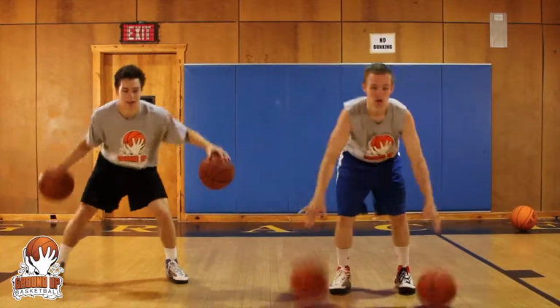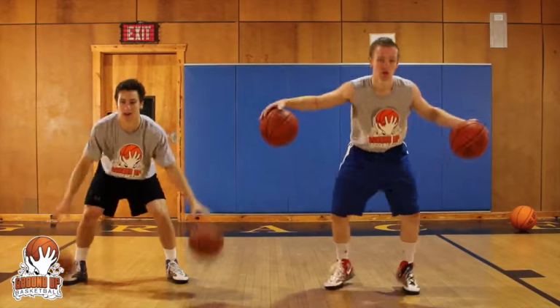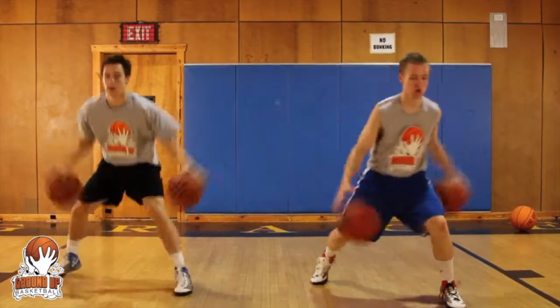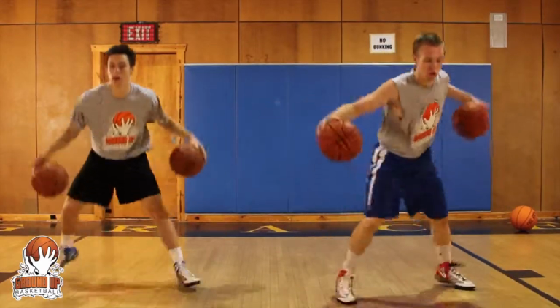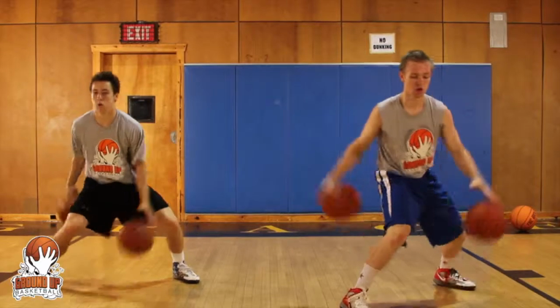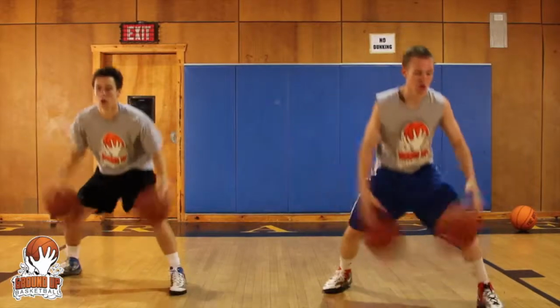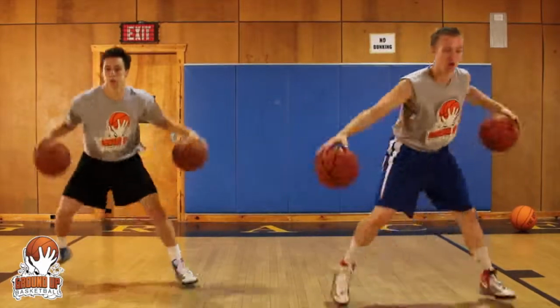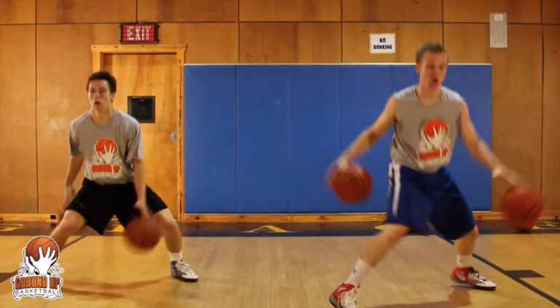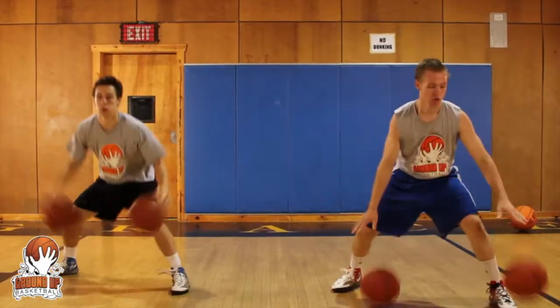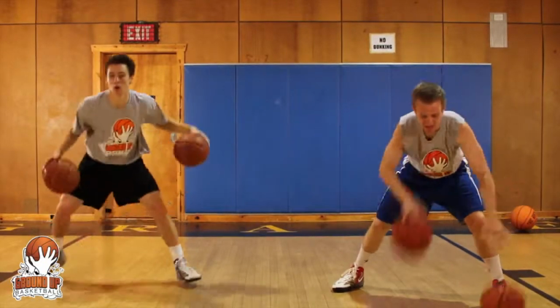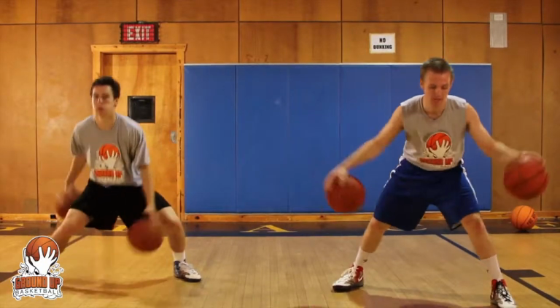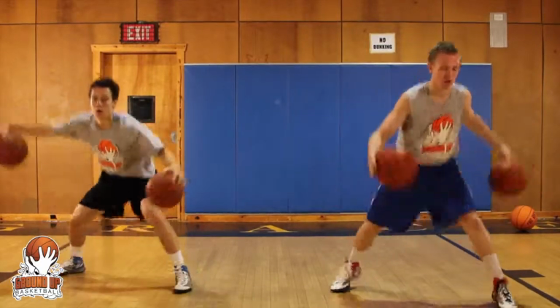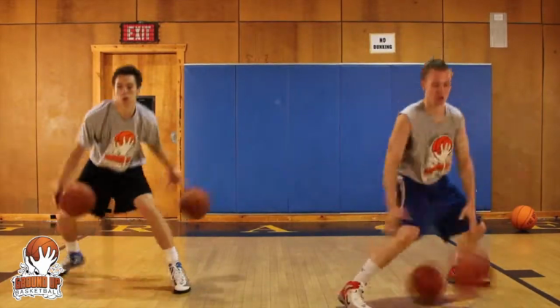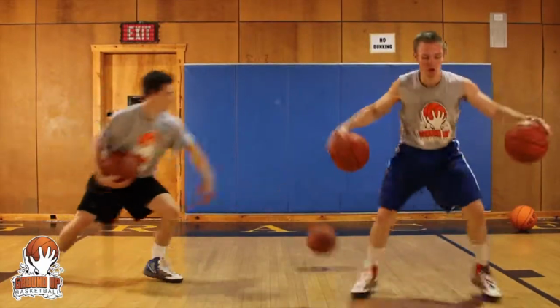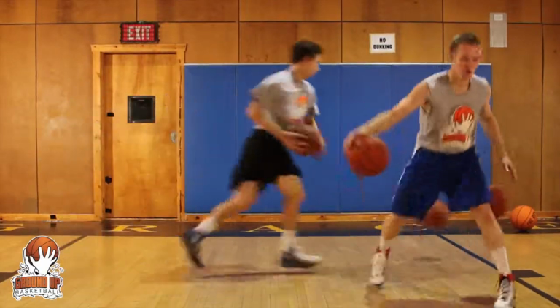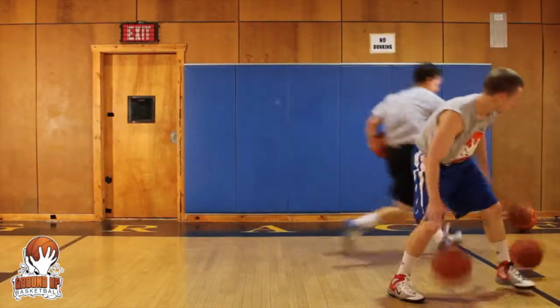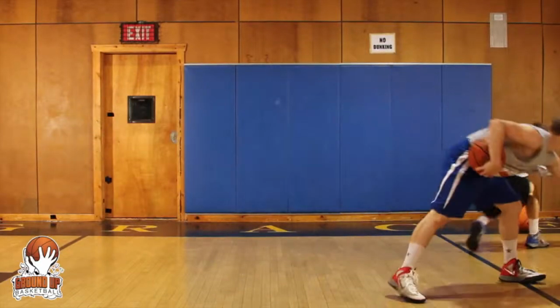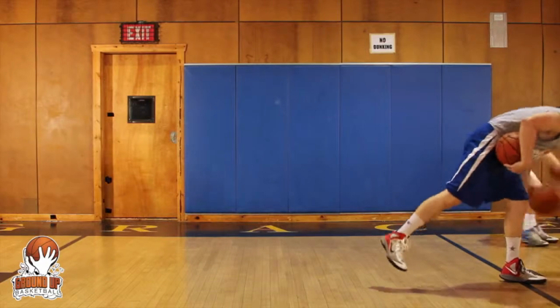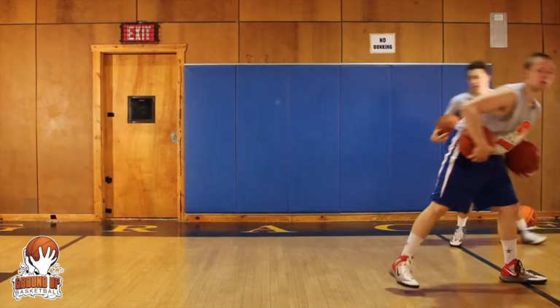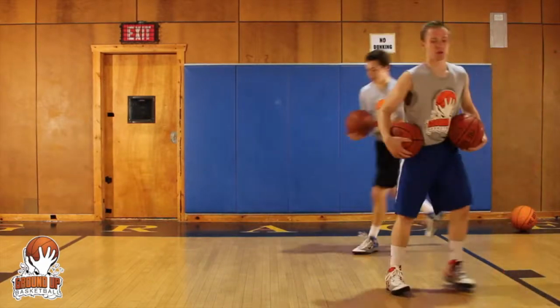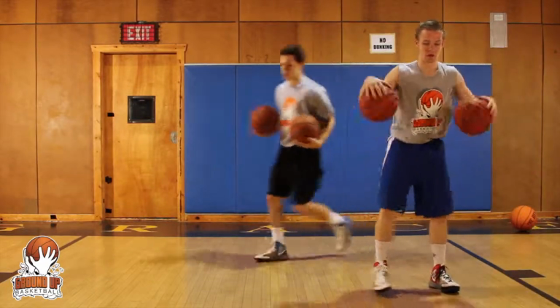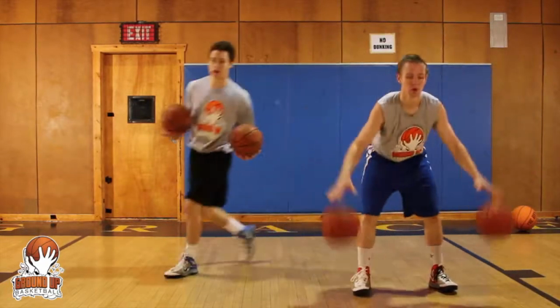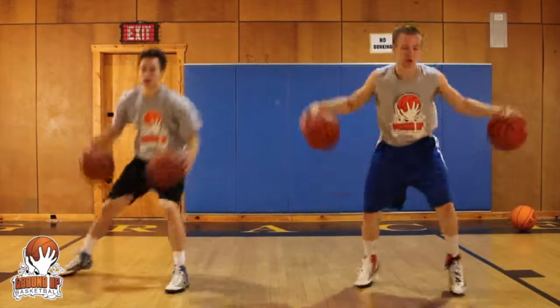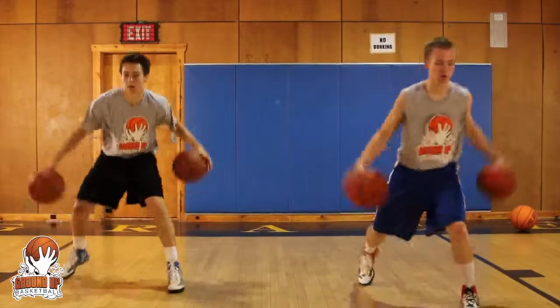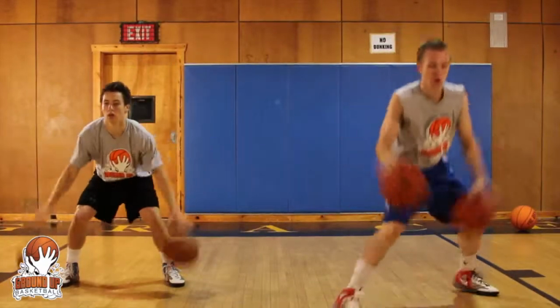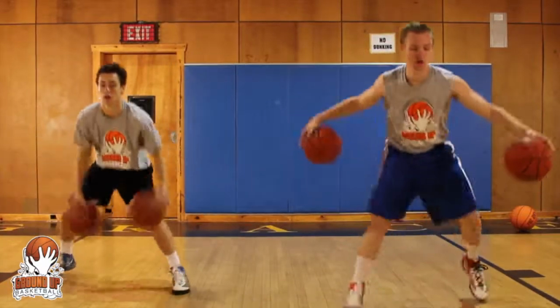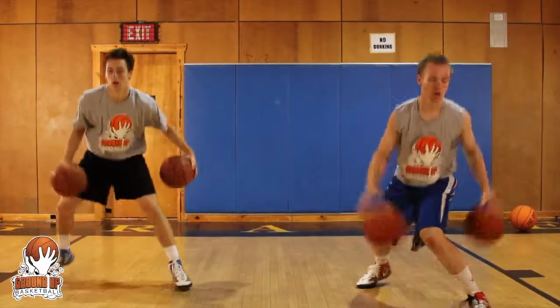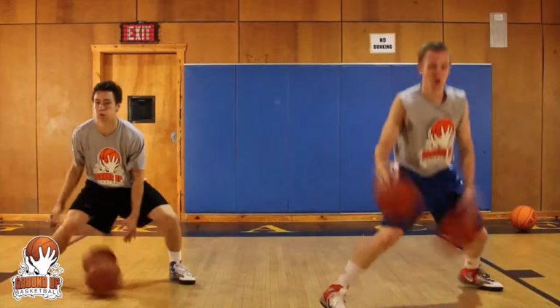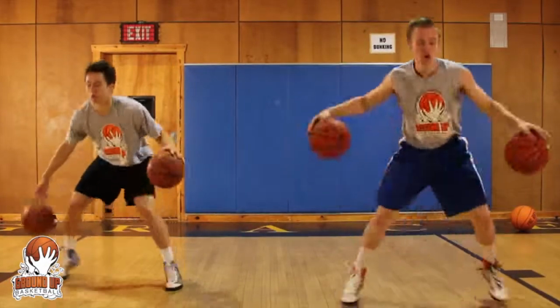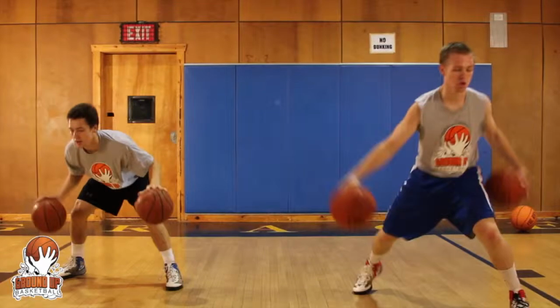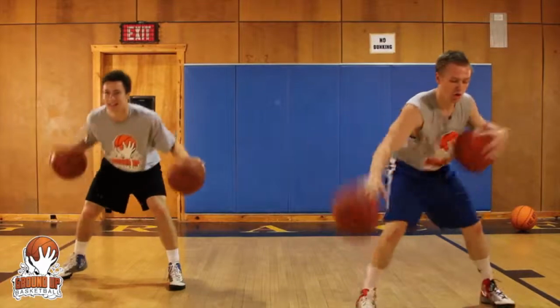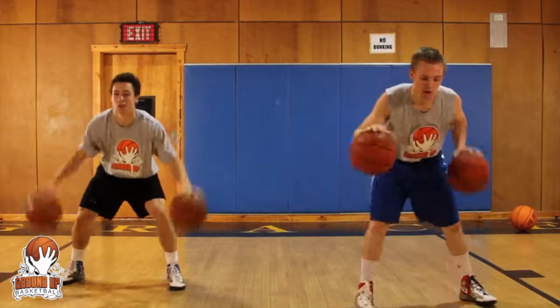Now it's no dribbles, and they're continually going. This really is a confidence builder when you can get to this point — it's a very difficult drill, so kudos to them.